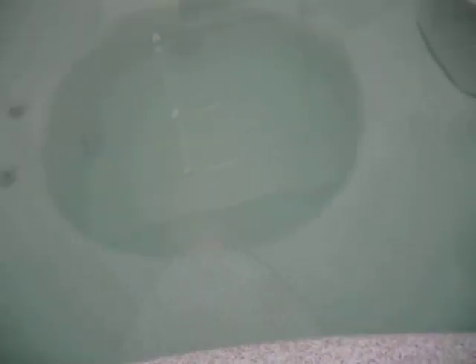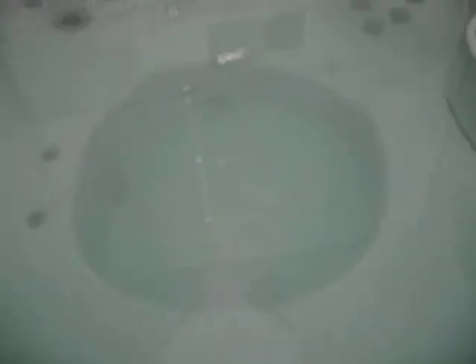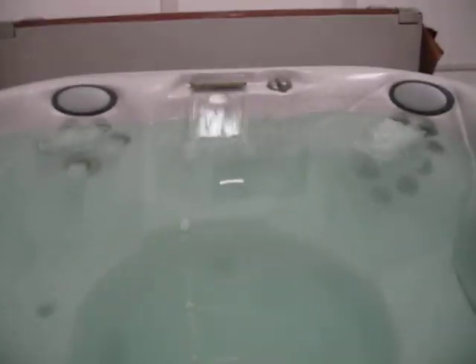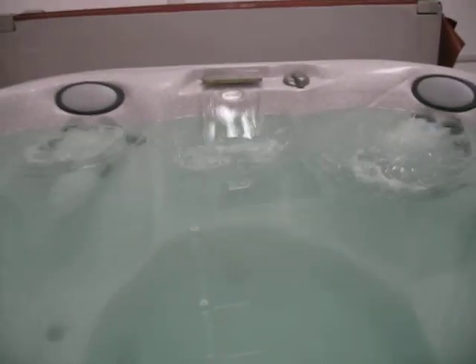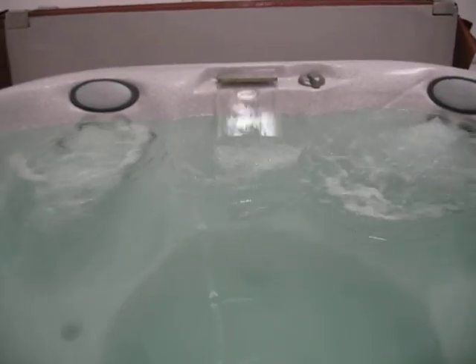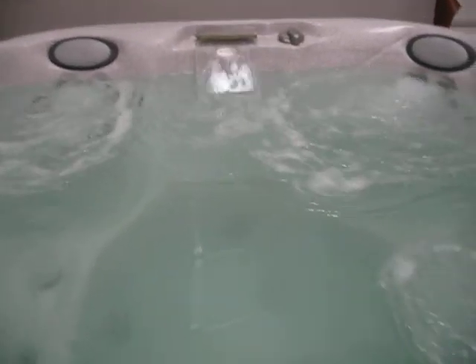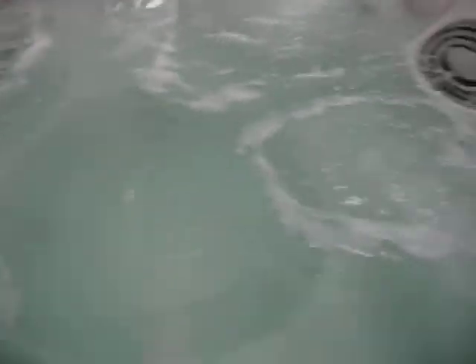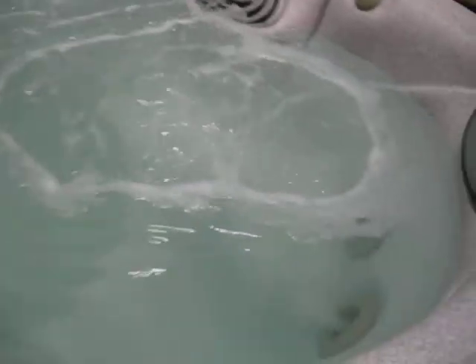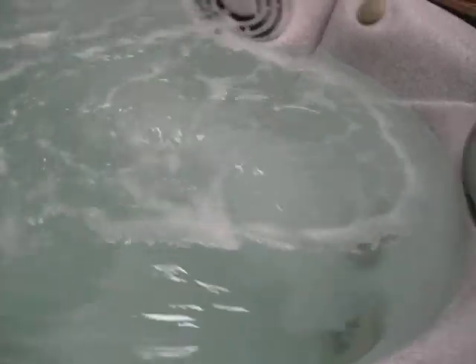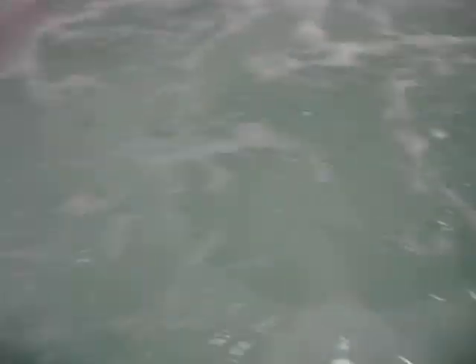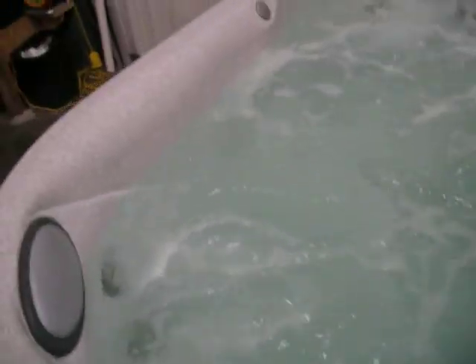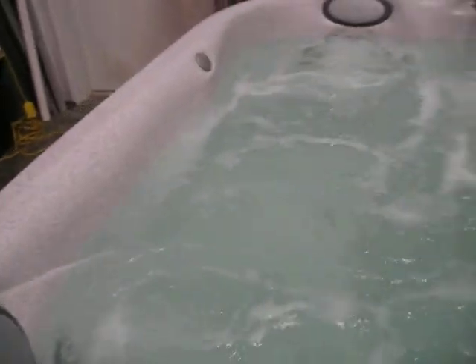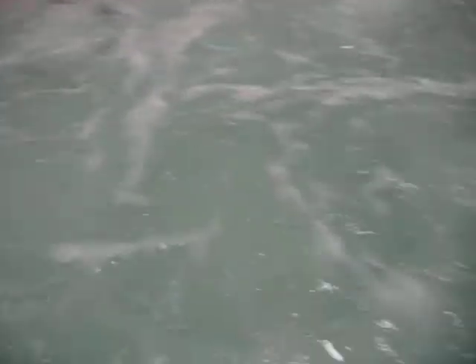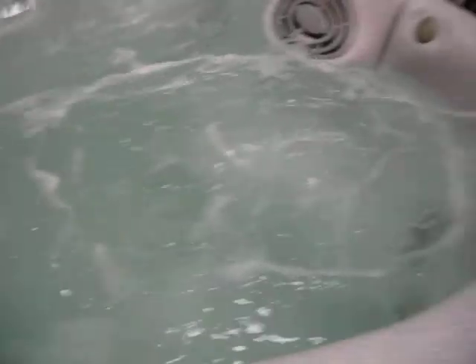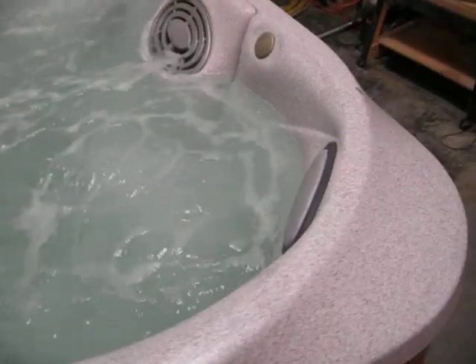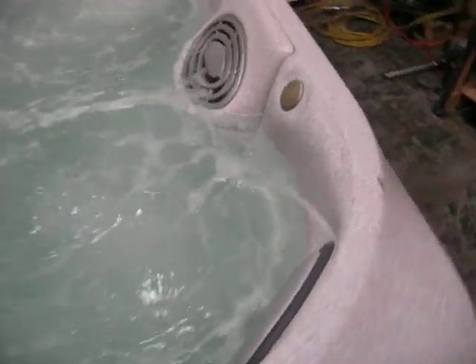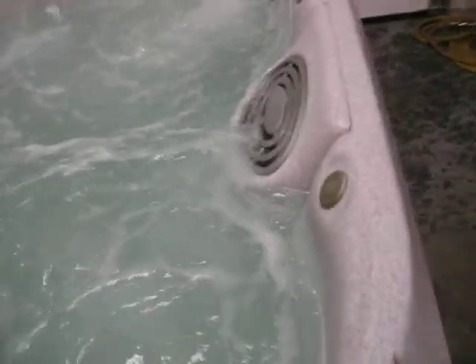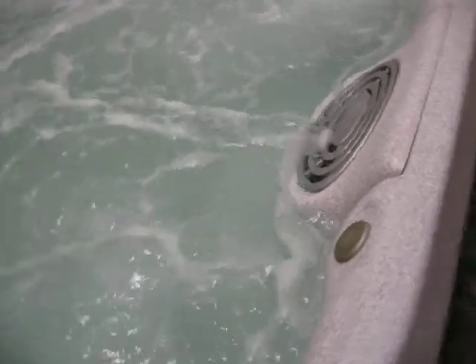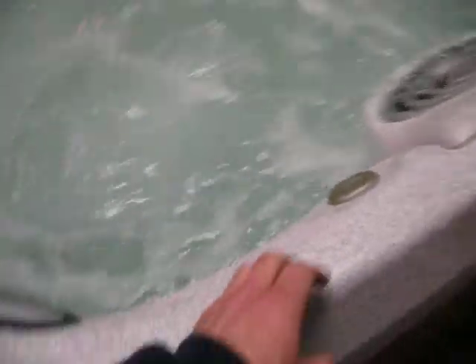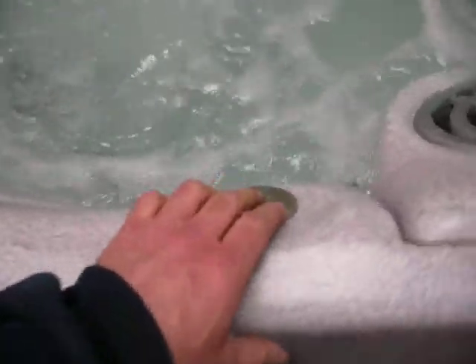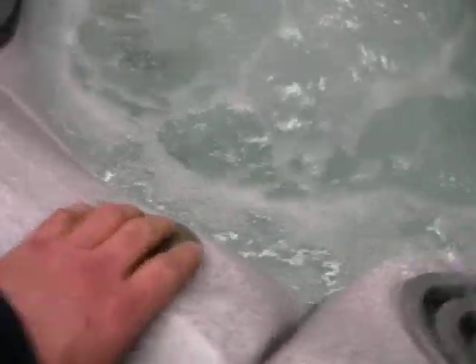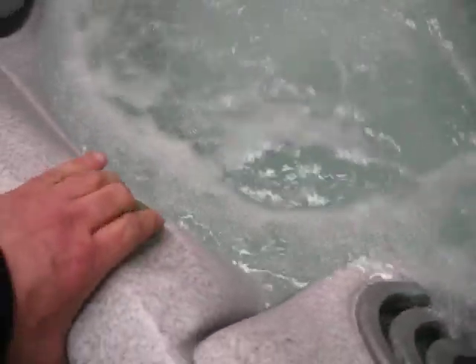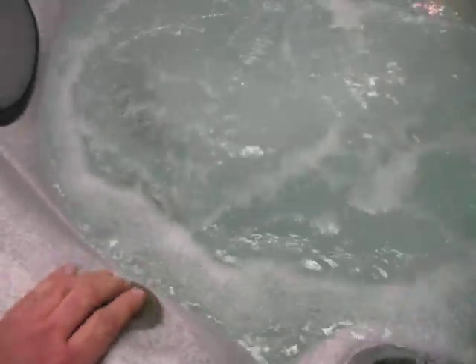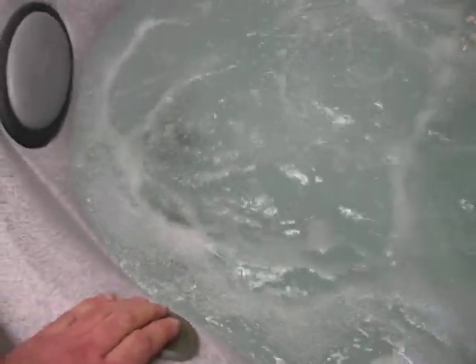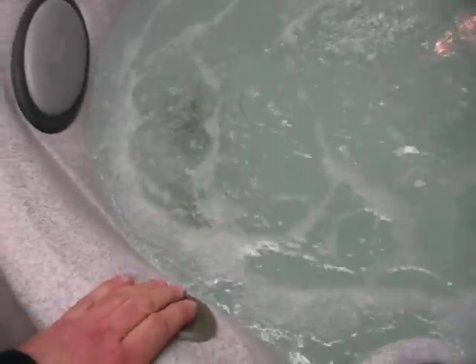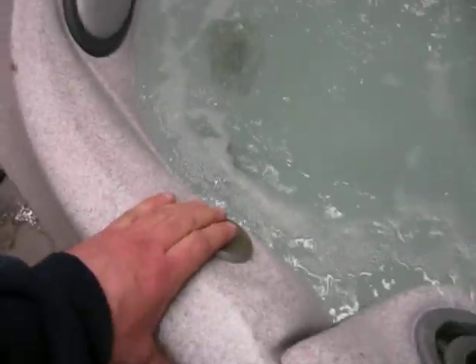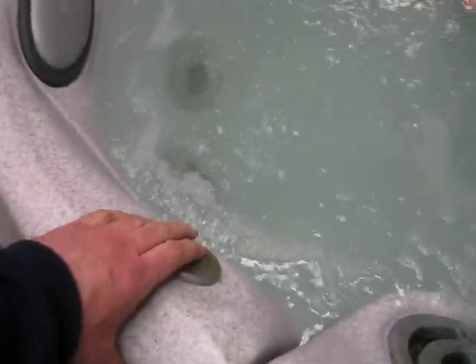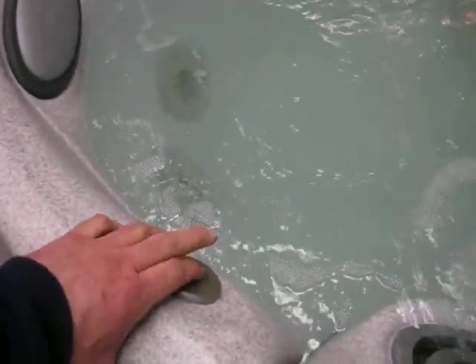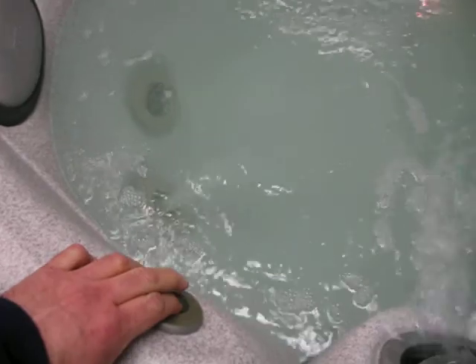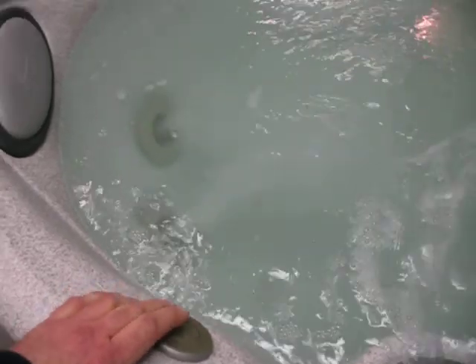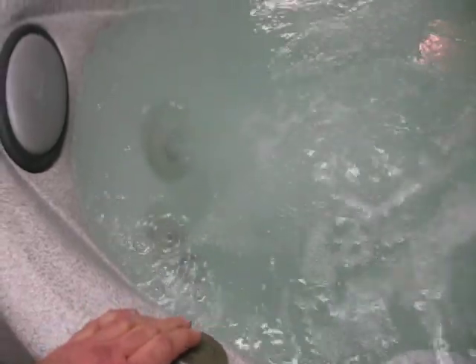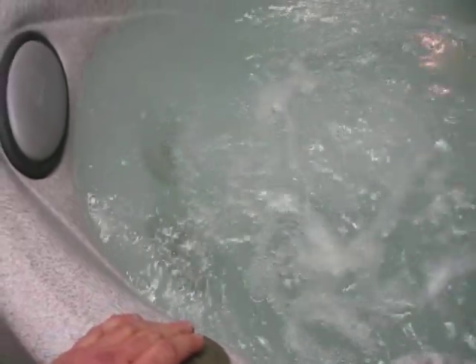It's got a circulation pump and a nice little waterfall back there. This is a real nice tub — it's a J330. You can see you have air controls; you can turn the air off and on. You just hit this and the air goes off, turn it back on and the air comes back on.